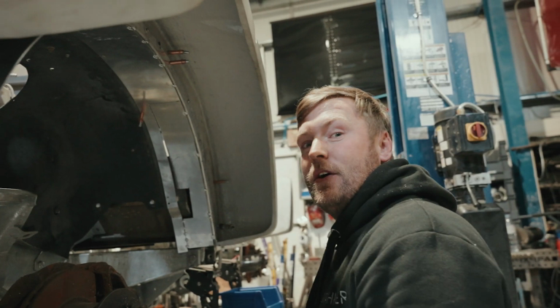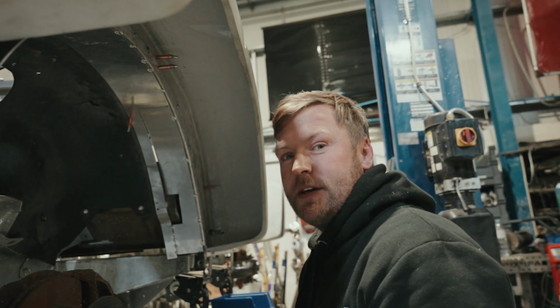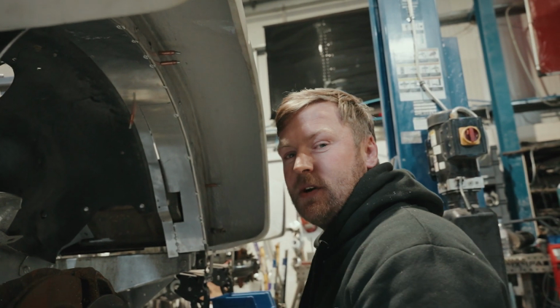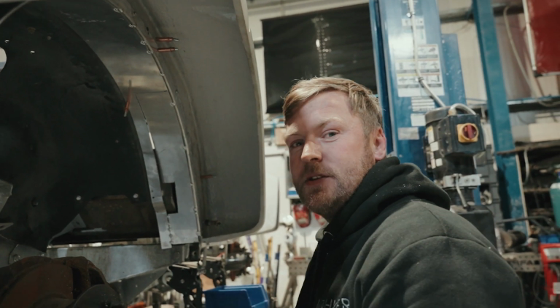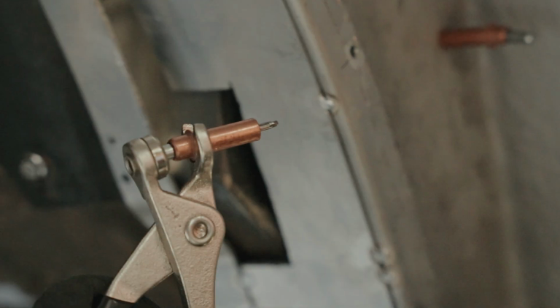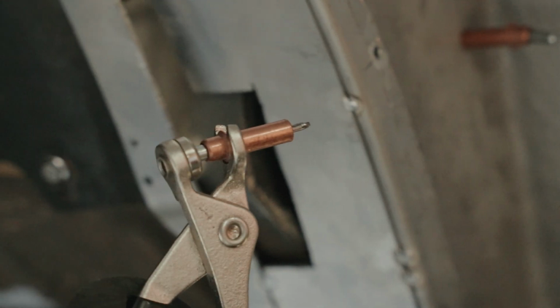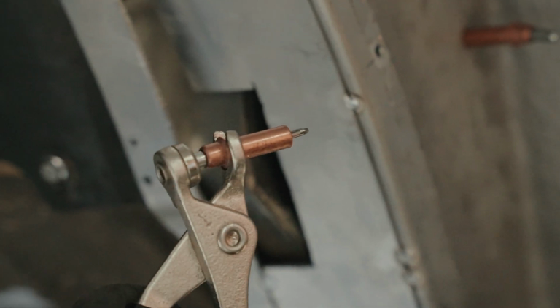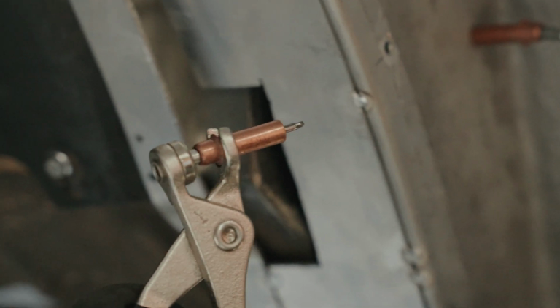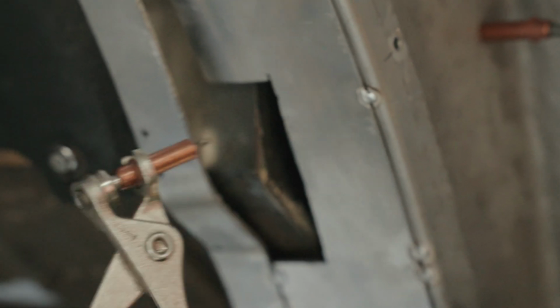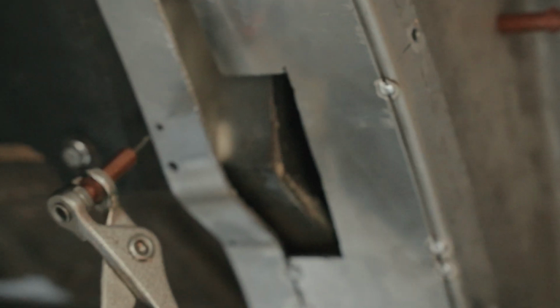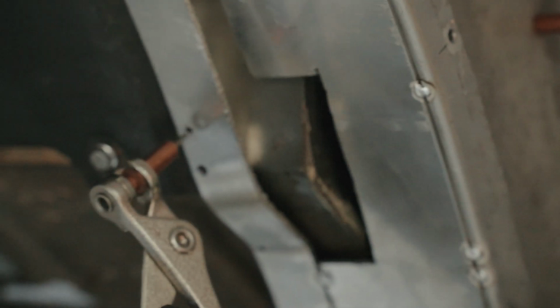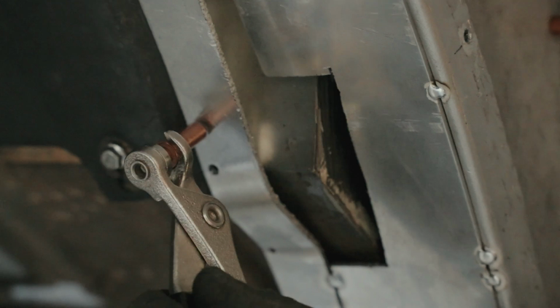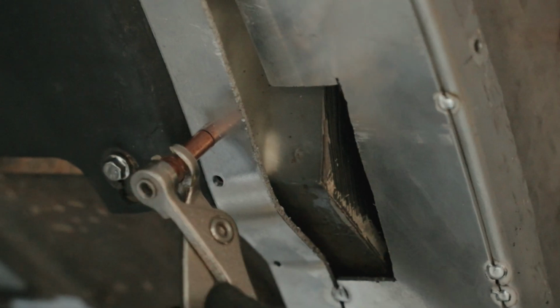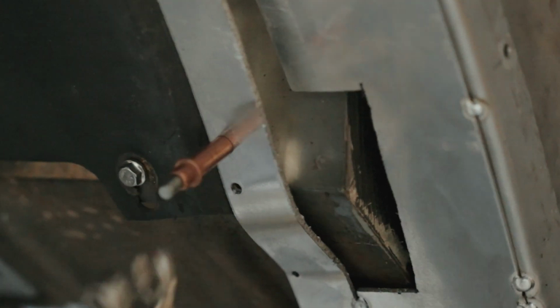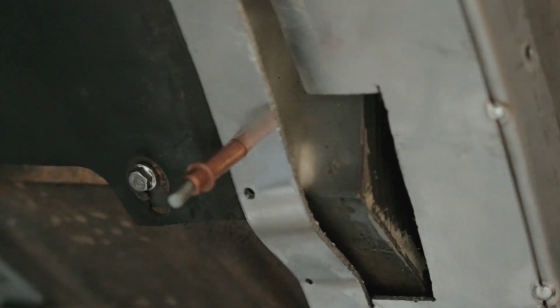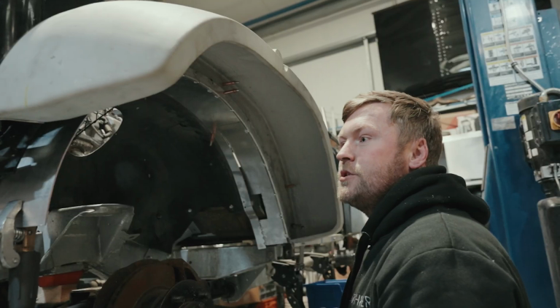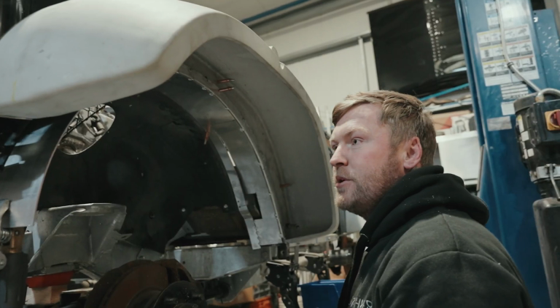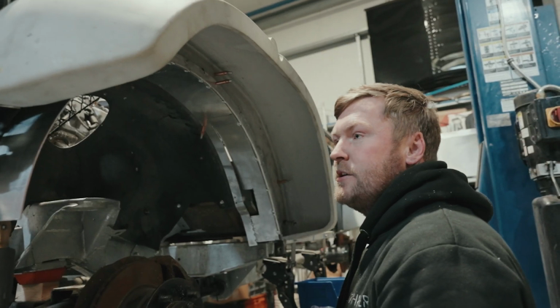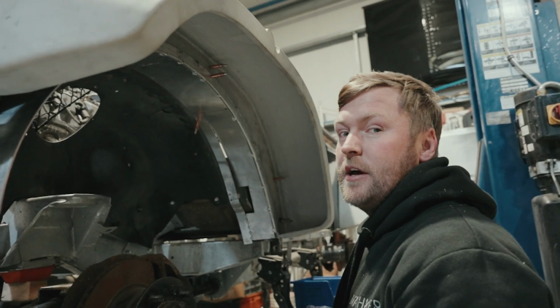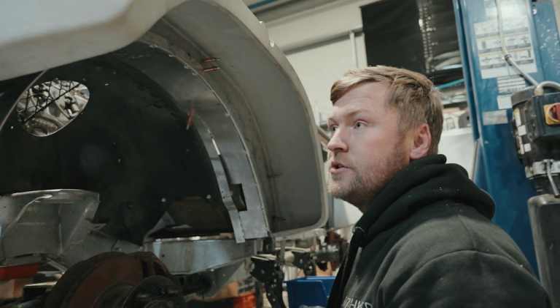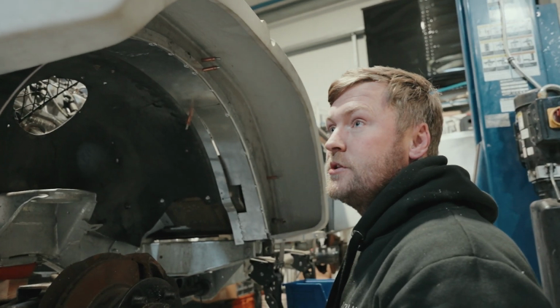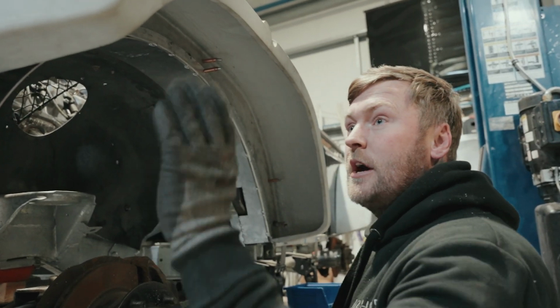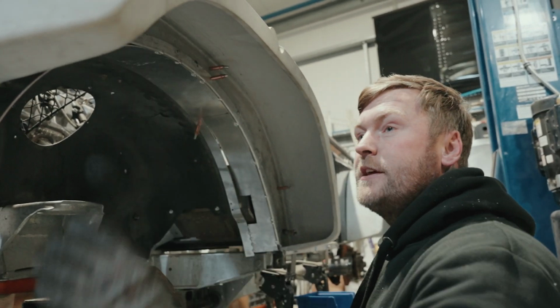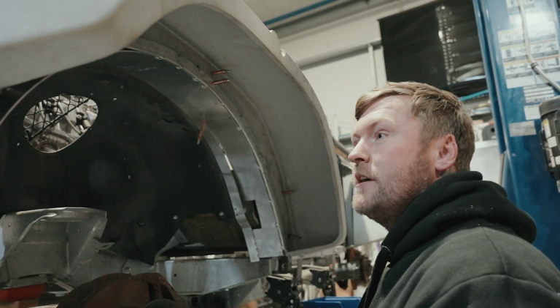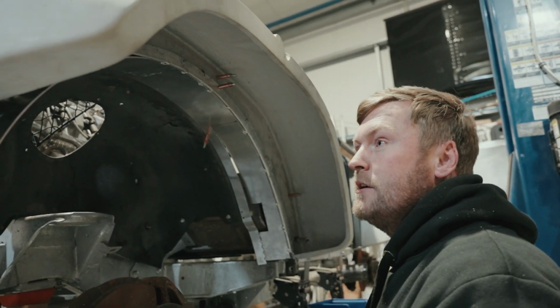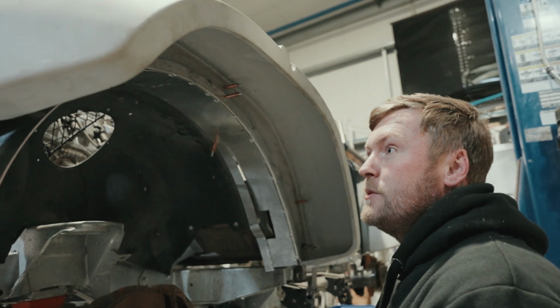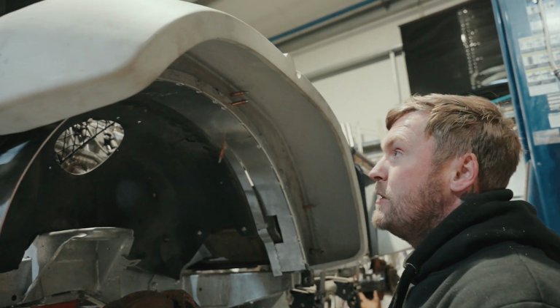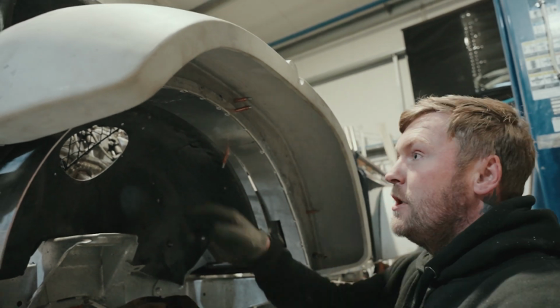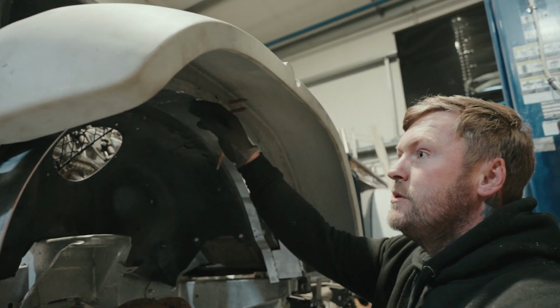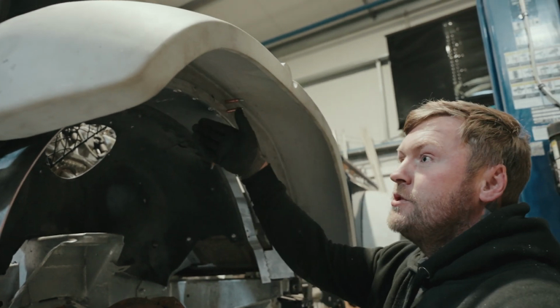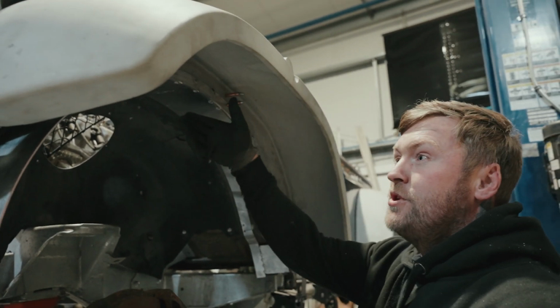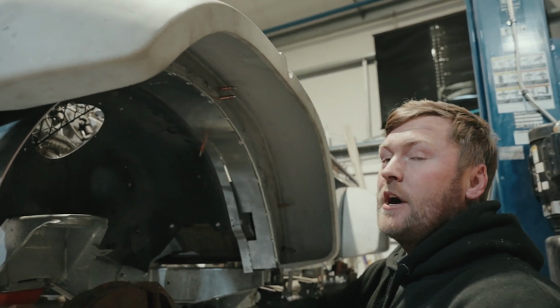I've got a little tip for you. We're just fabricating an inner arch because of how wide they are, so we're having to make a new aluminium one just to bridge the gap.